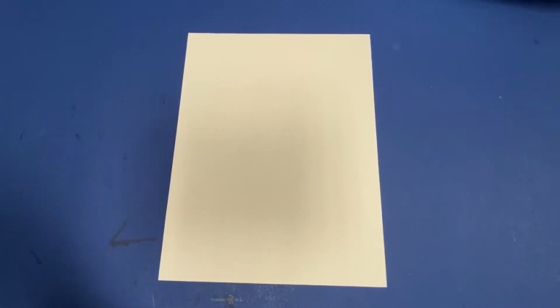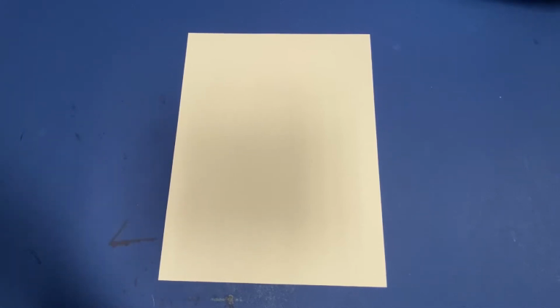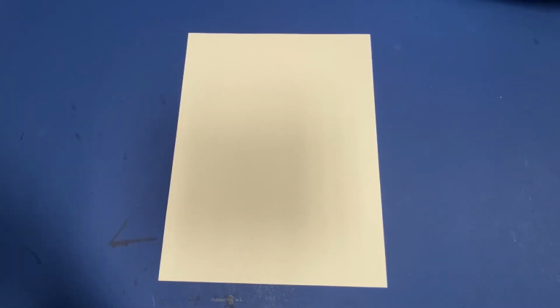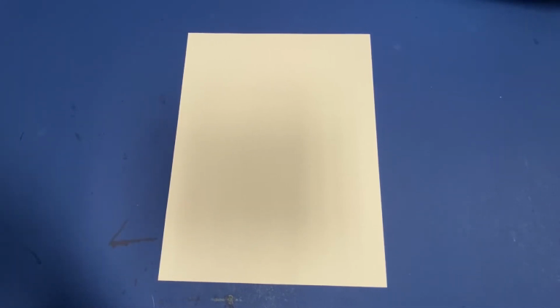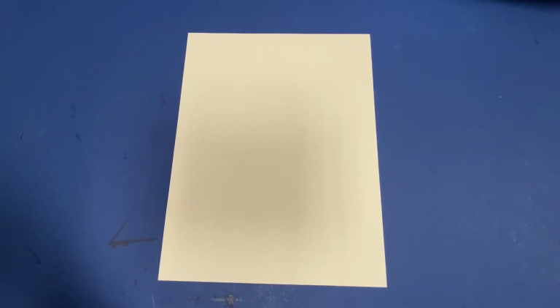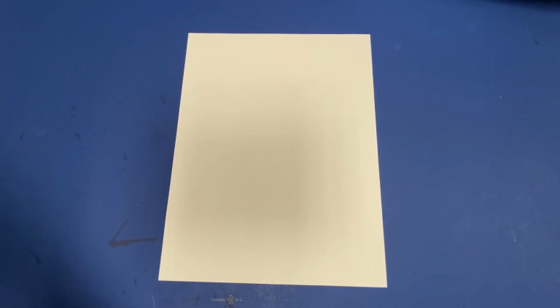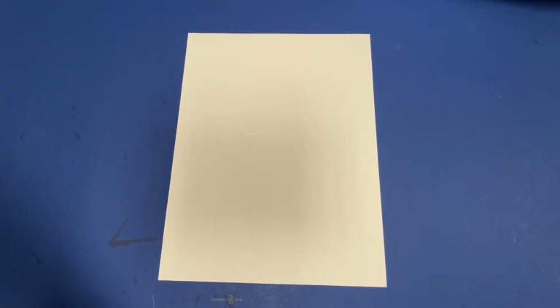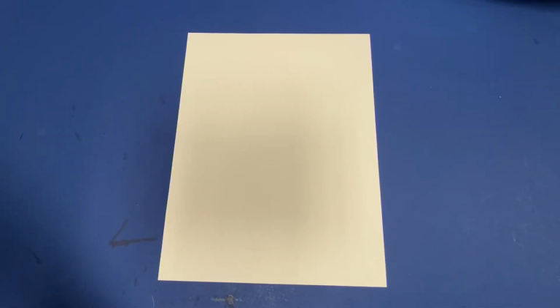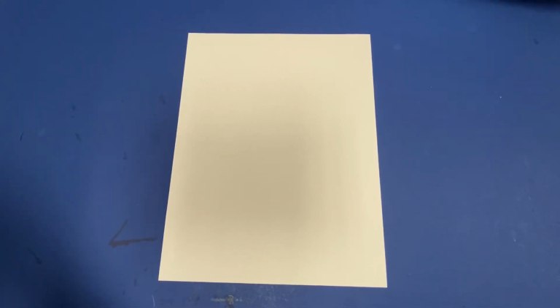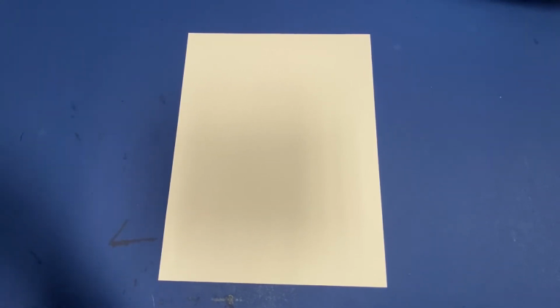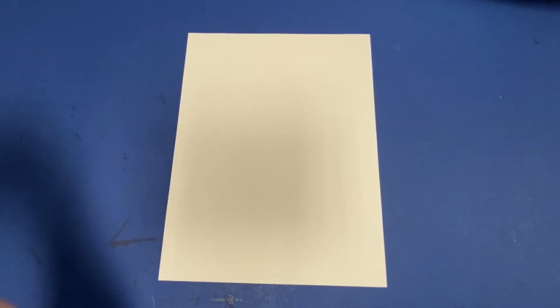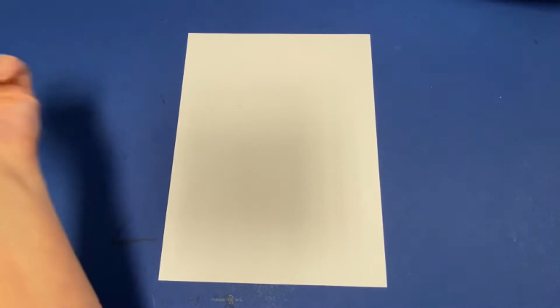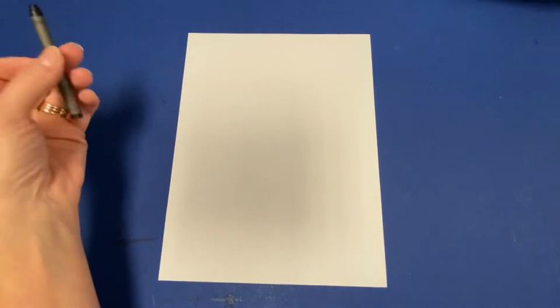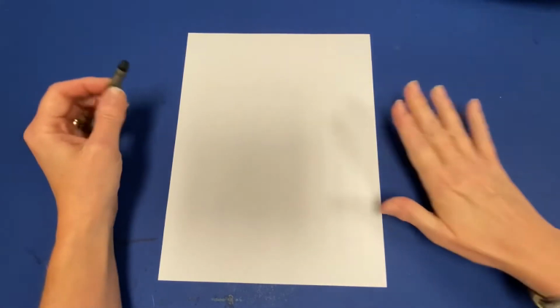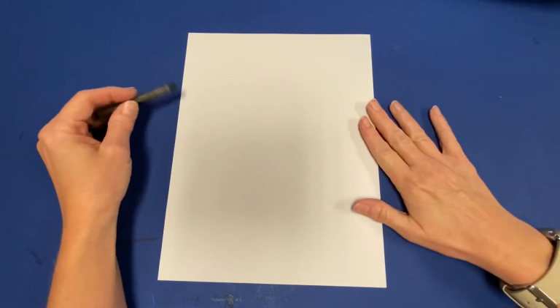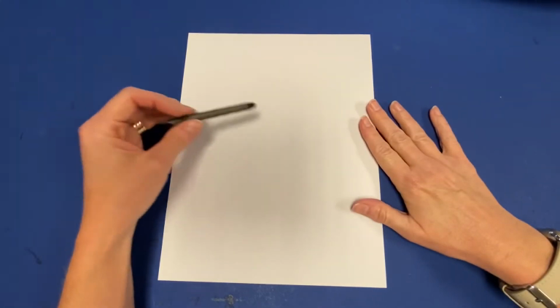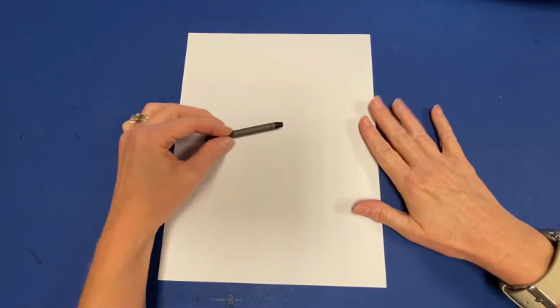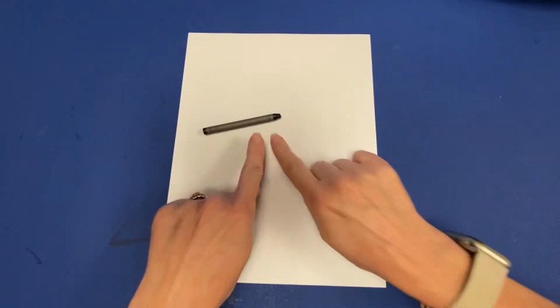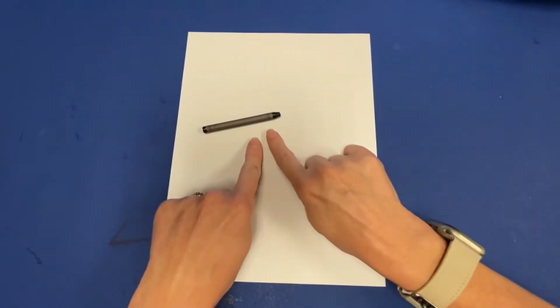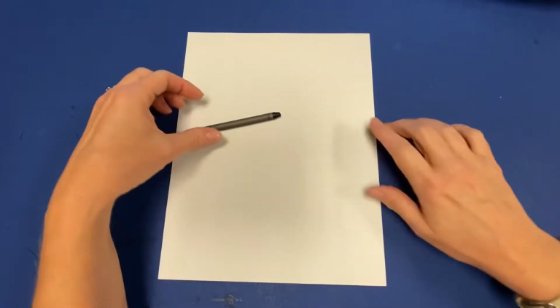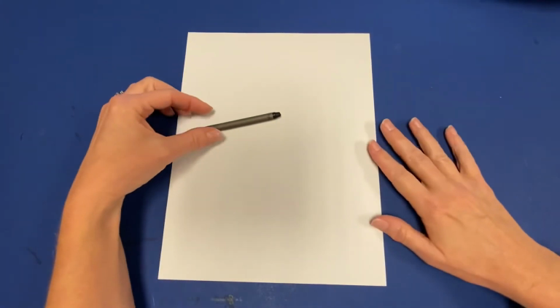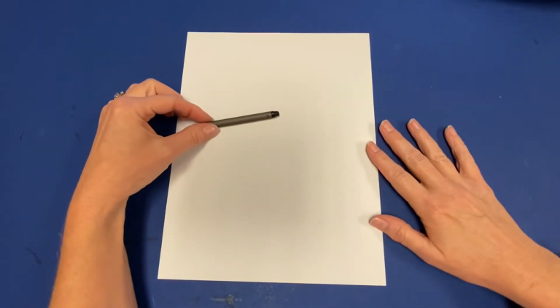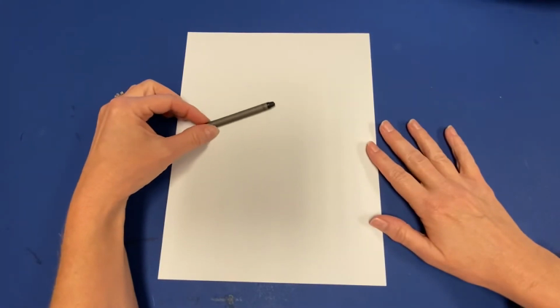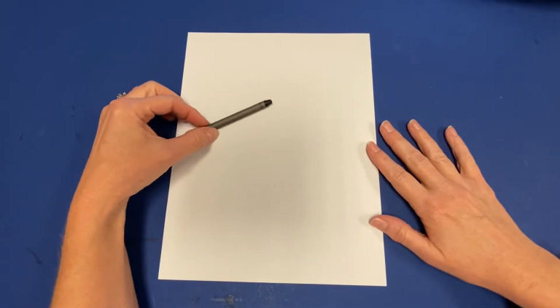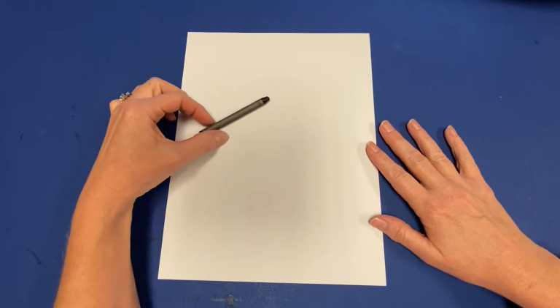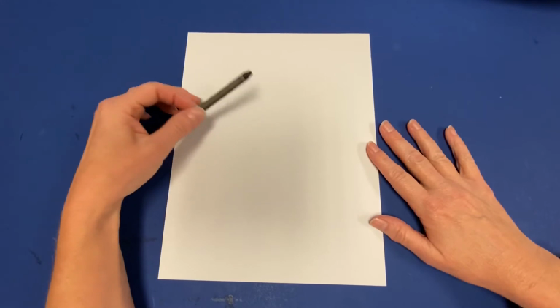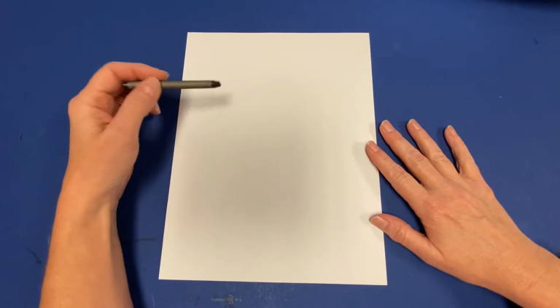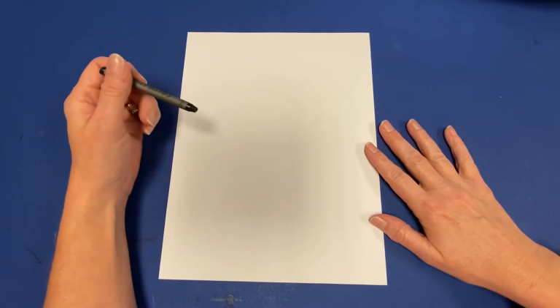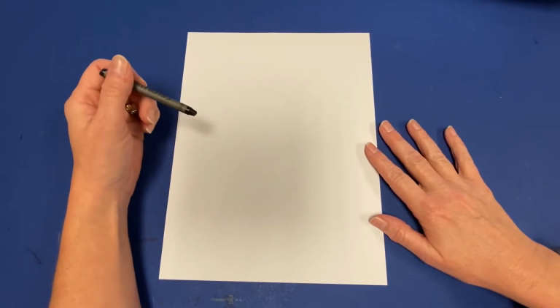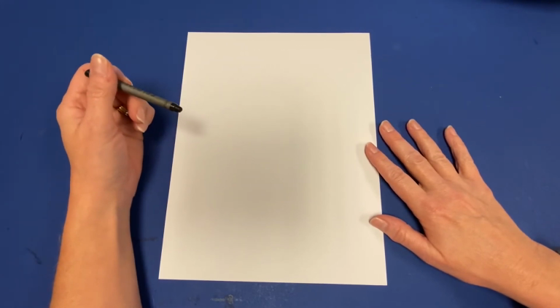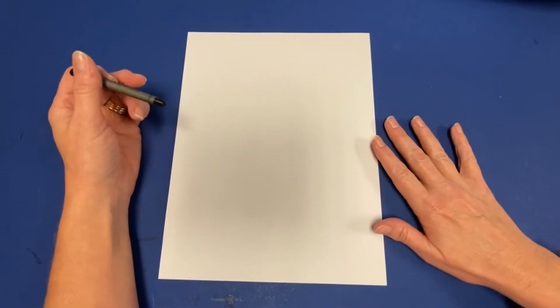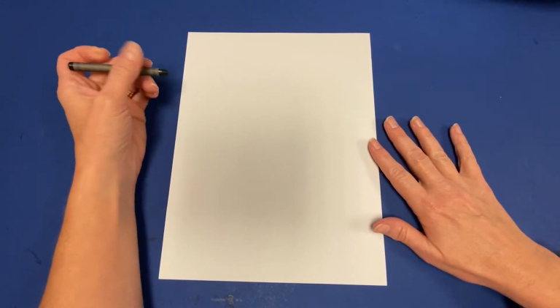Hey there Pre-K! We're going to start working on our turkeys together and you're going to need a piece of paper and a black crayon or a dark colored crayon to start drawing the outline of our turkey together.